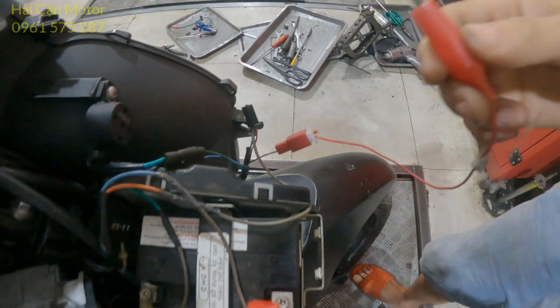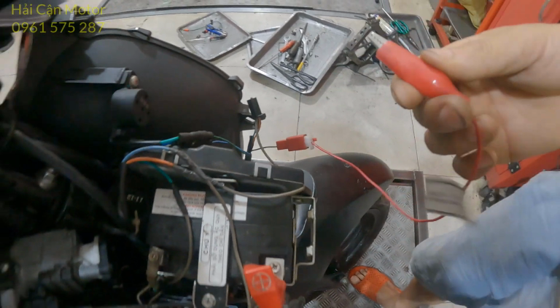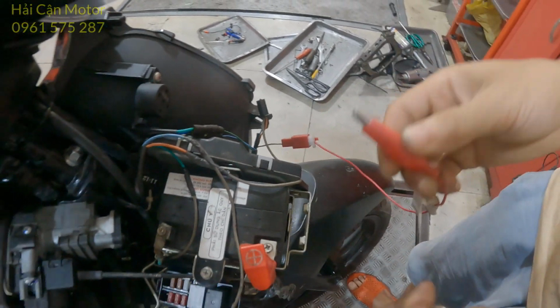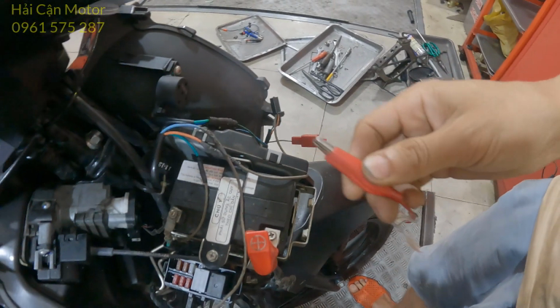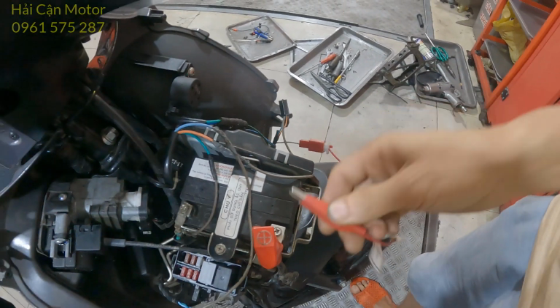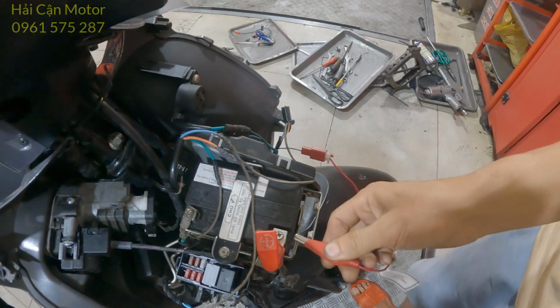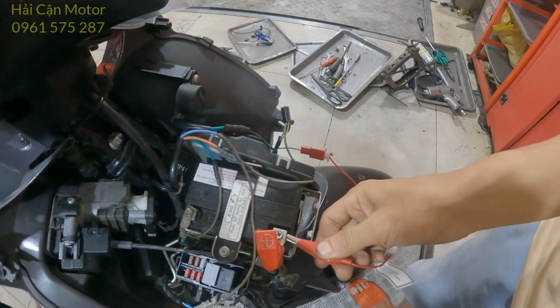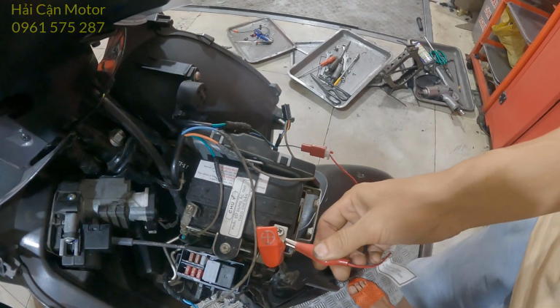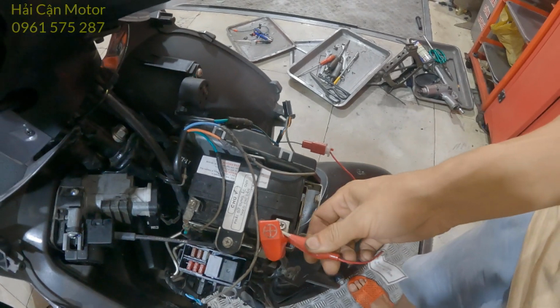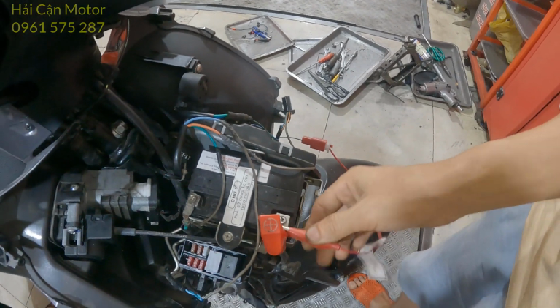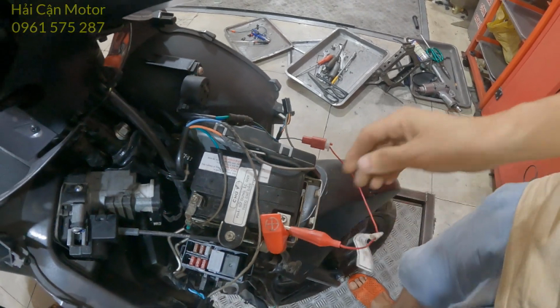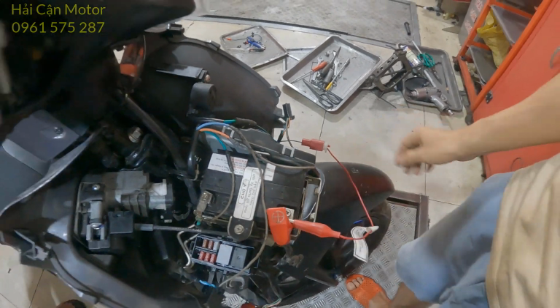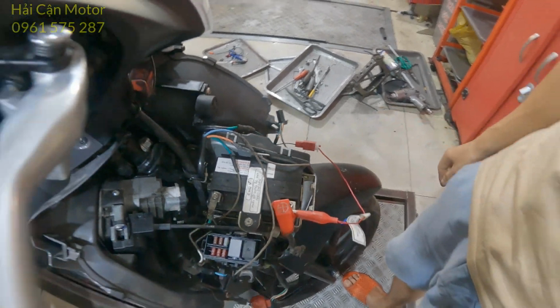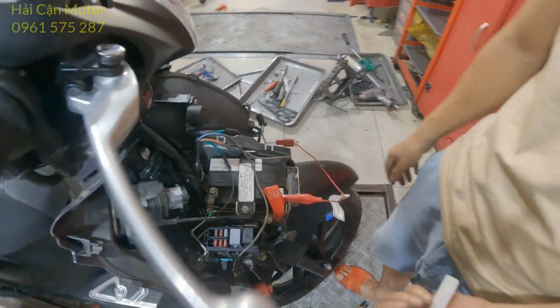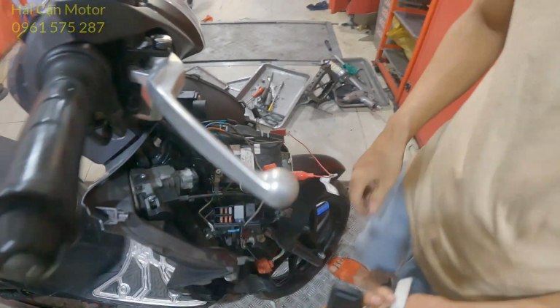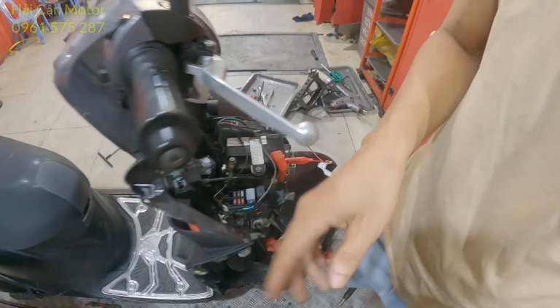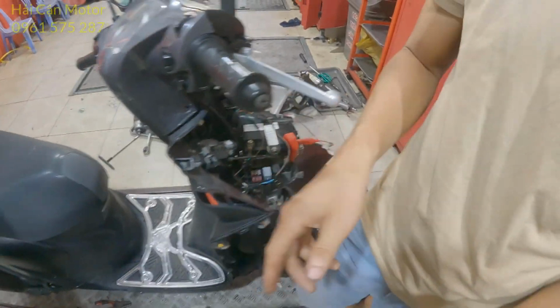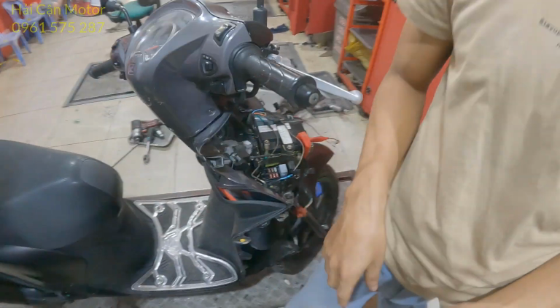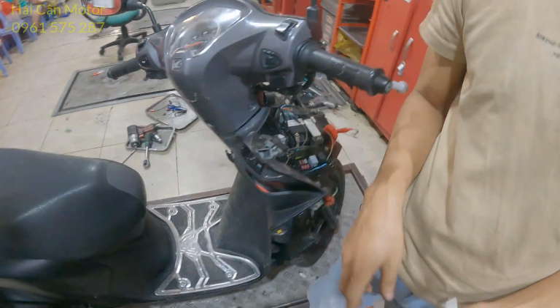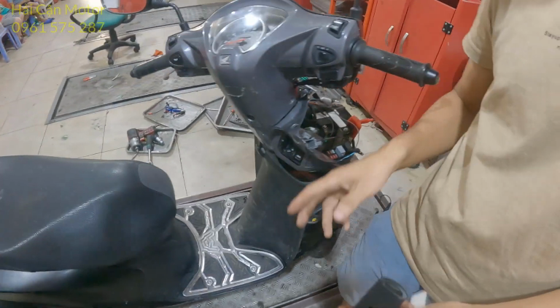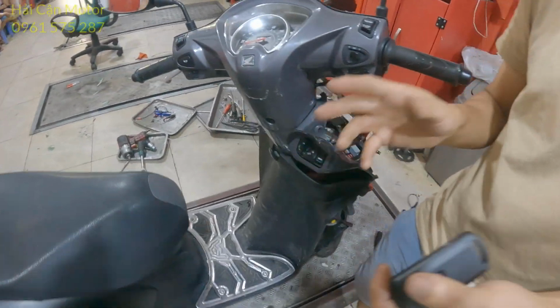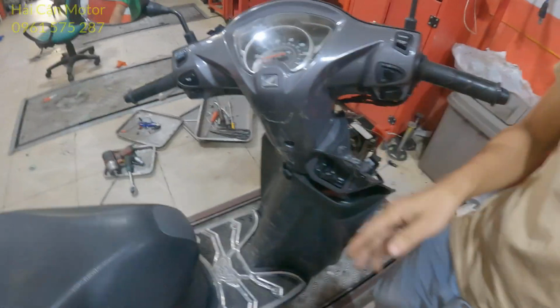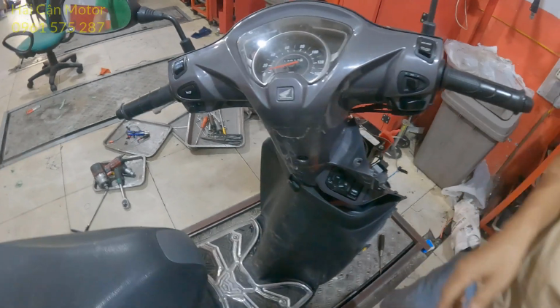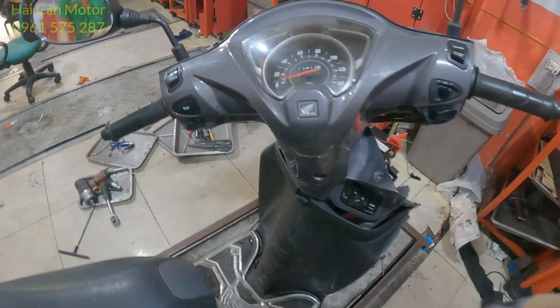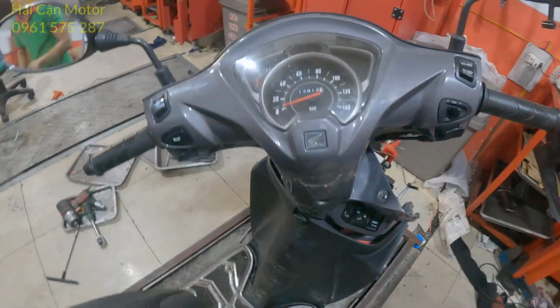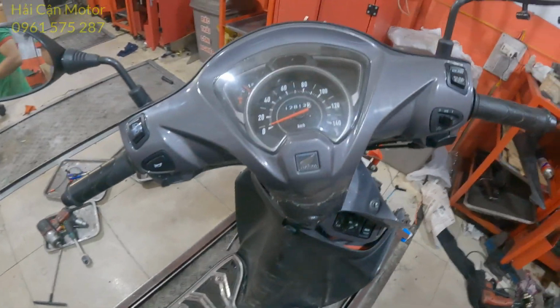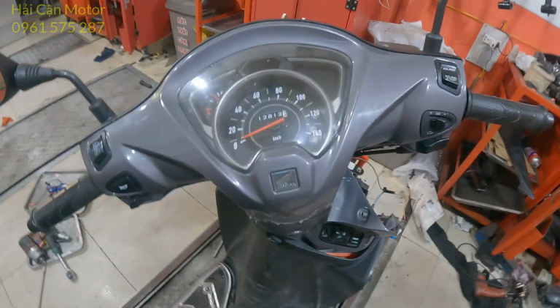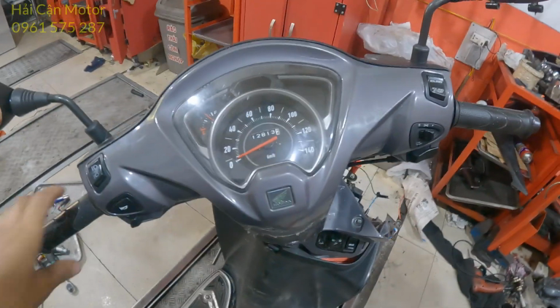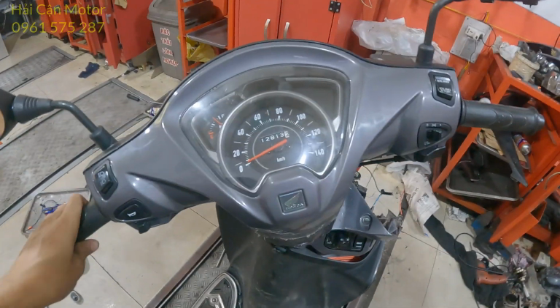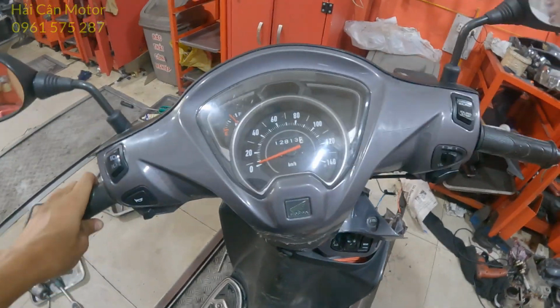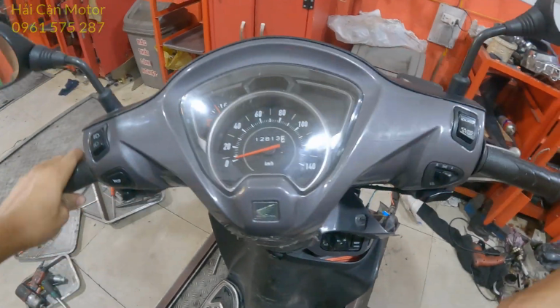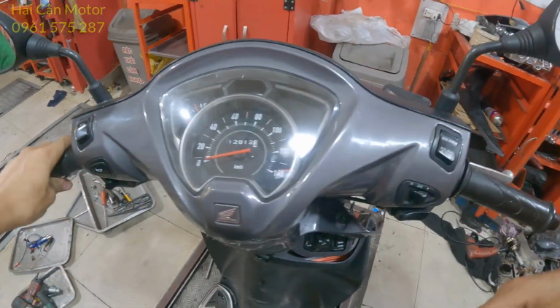Mình làm cái video này để chia sẻ cho tất cả những anh em thợ mới, anh em đang đi học nghề thì anh em có thể tham khảo. Và nếu mà mọi người cảm thấy video này hữu ích thì mọi người nhớ bấm like, đăng ký ủng hộ và chia sẻ cho mình.